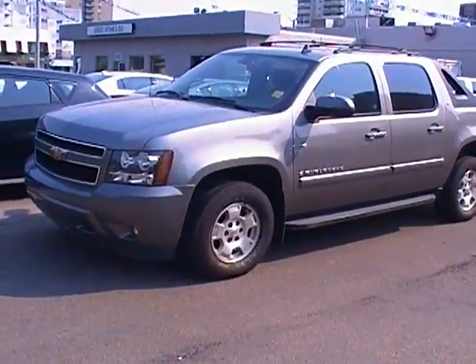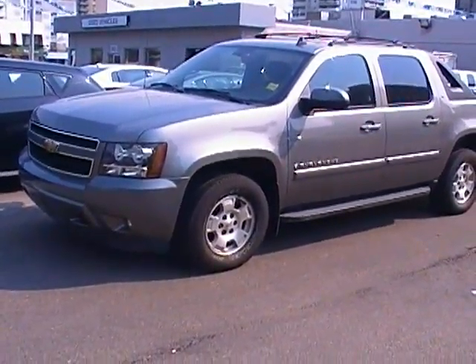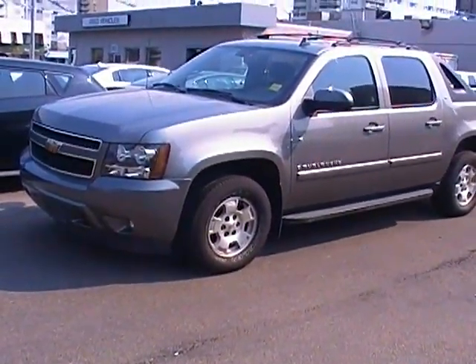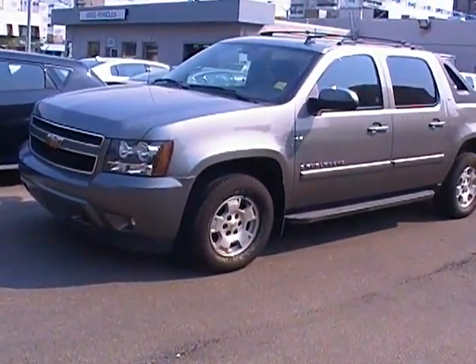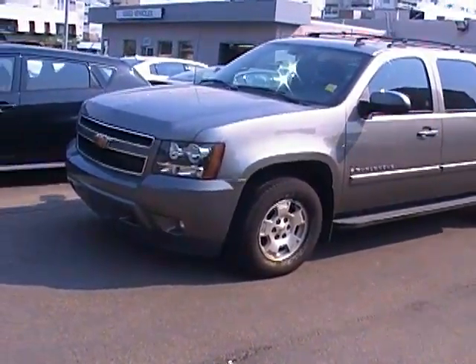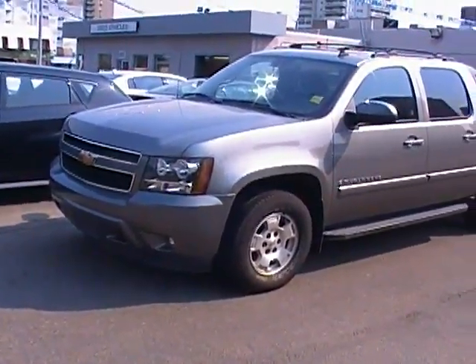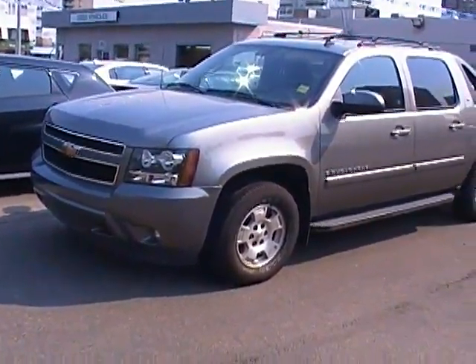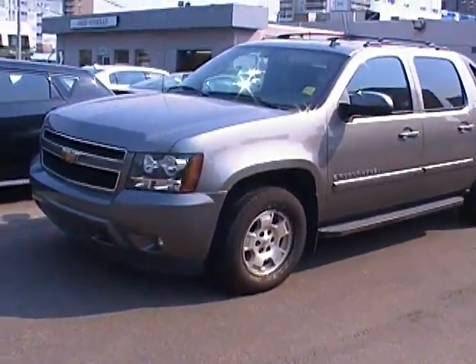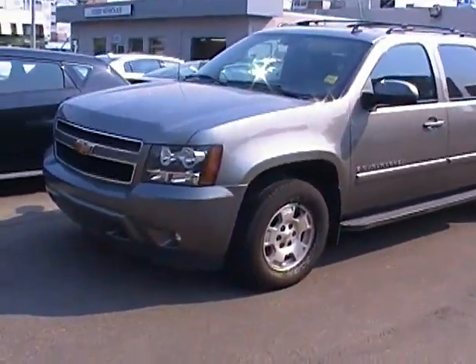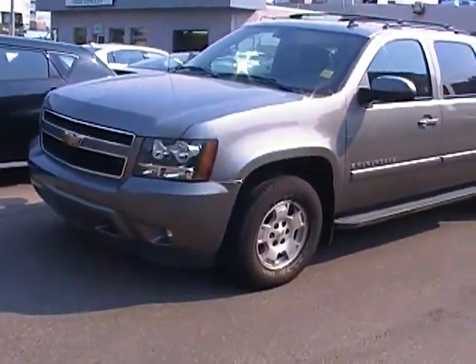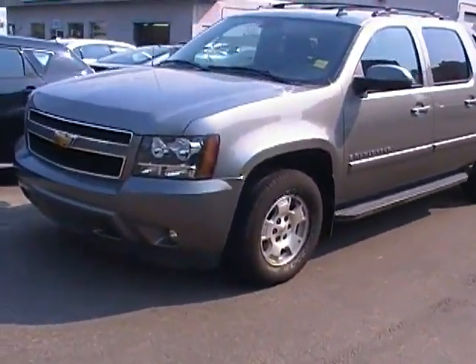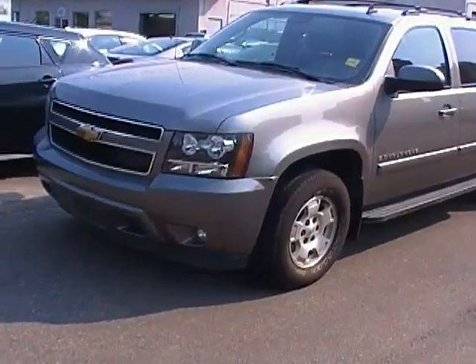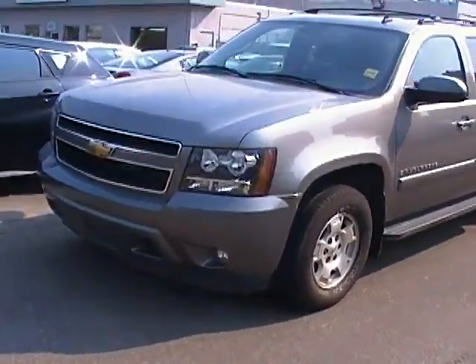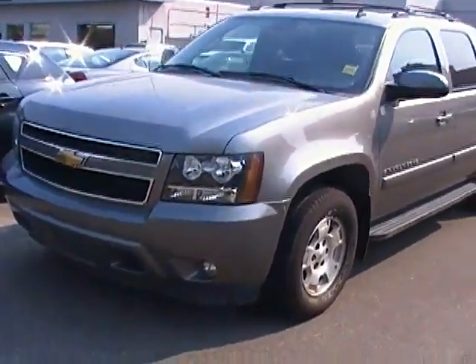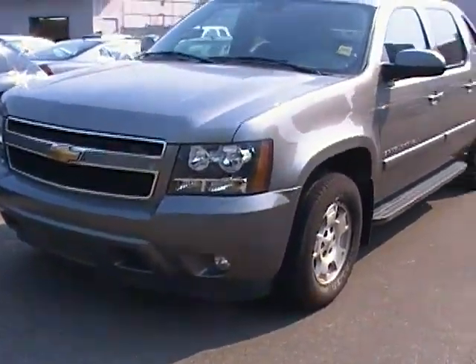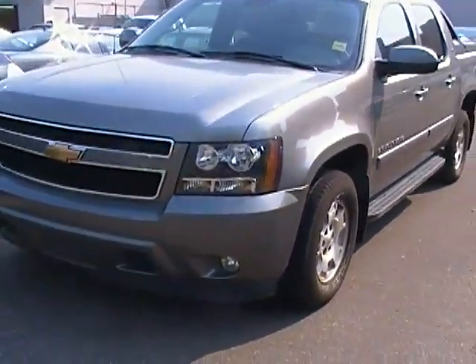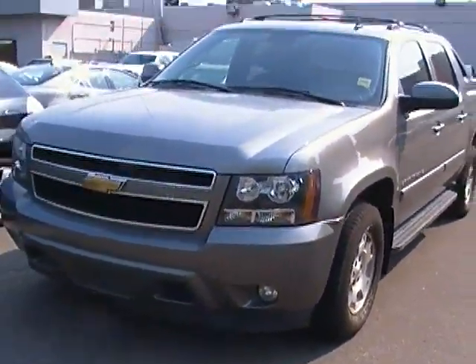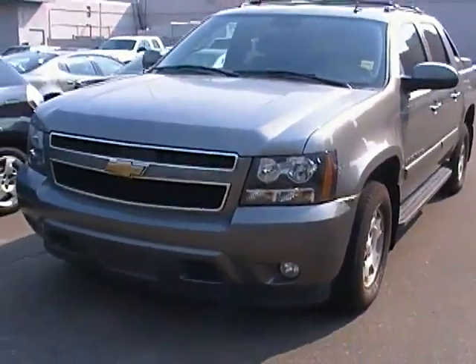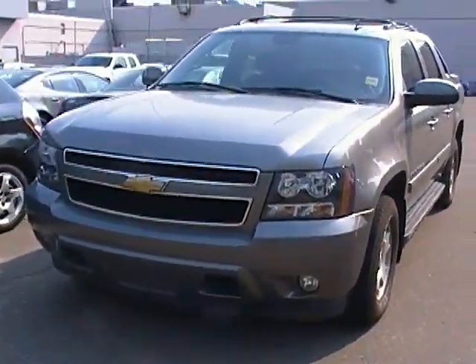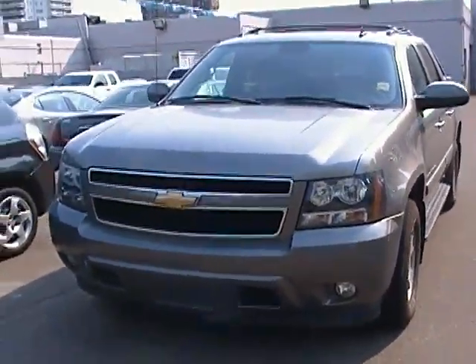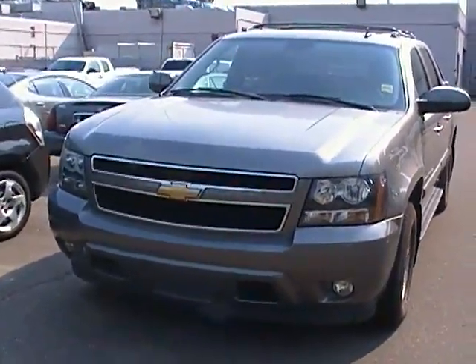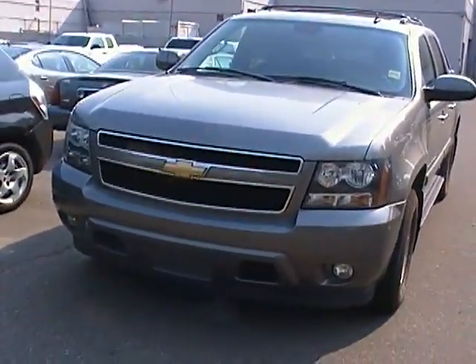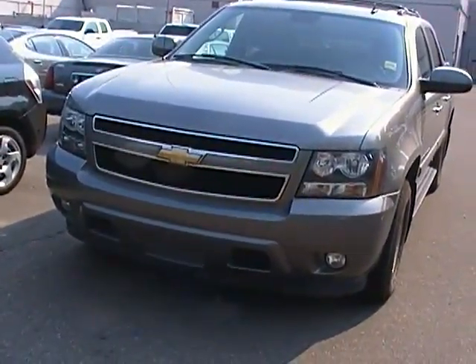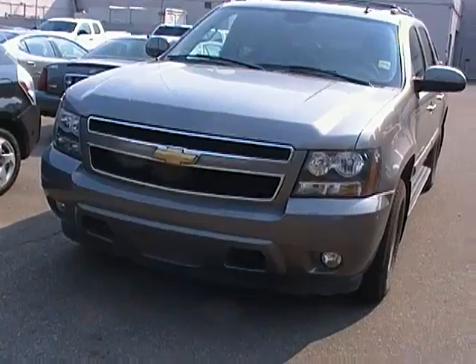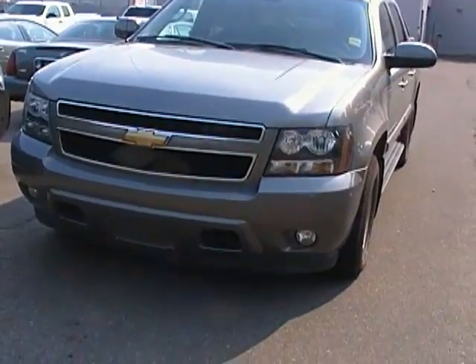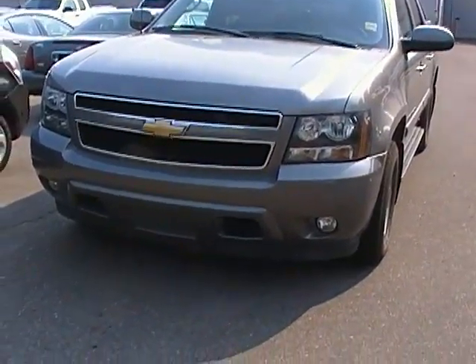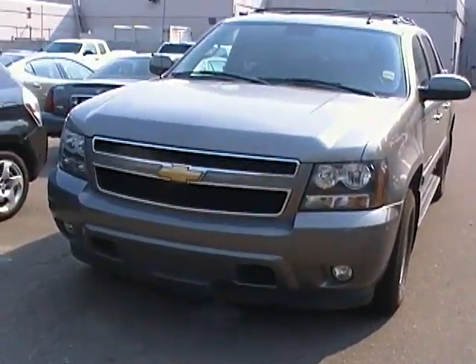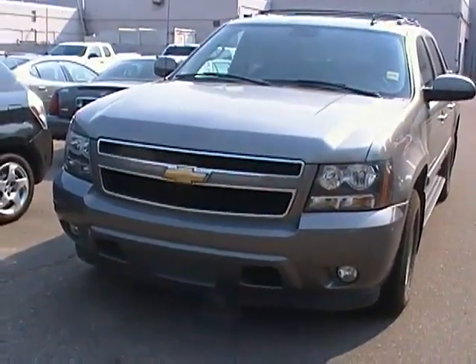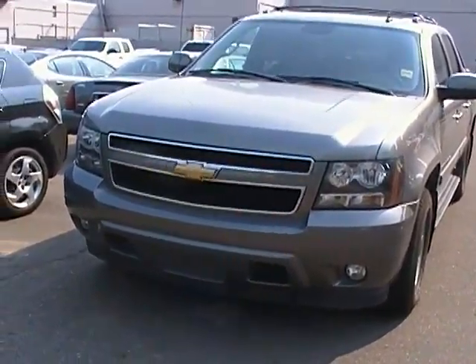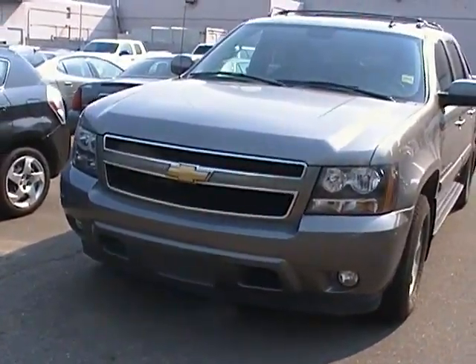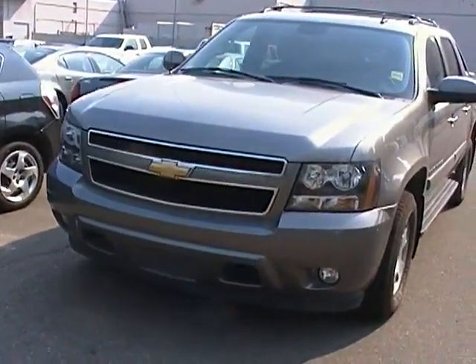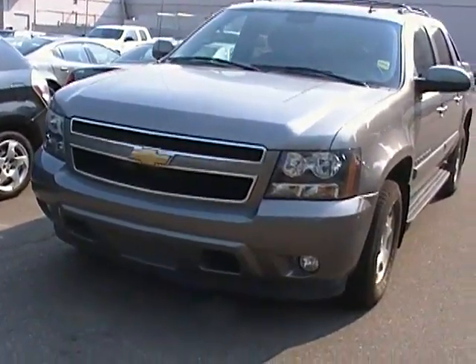Hello and welcome back to Edmonton Motors, located at 11445 Jasper Avenue in downtown Edmonton. We just want to take a minute to highlight this 2008 Chev Avalanche that we just got in.